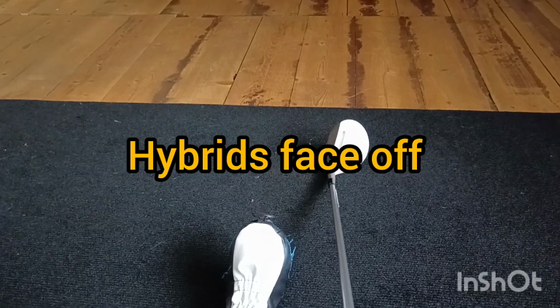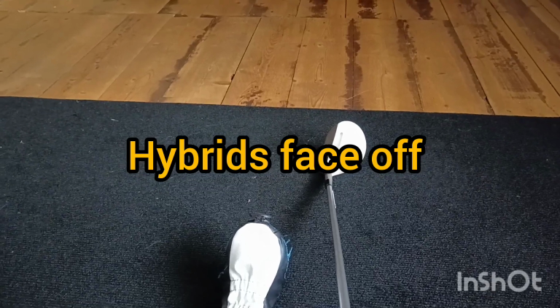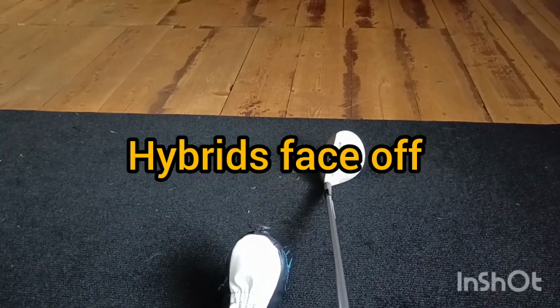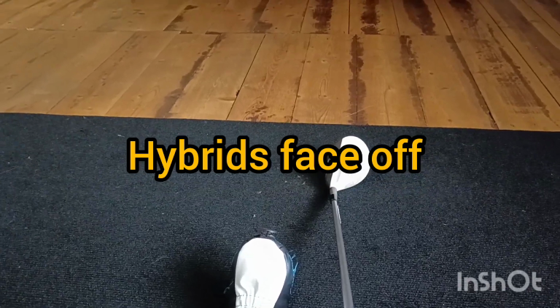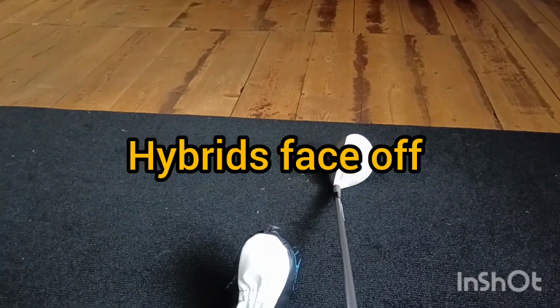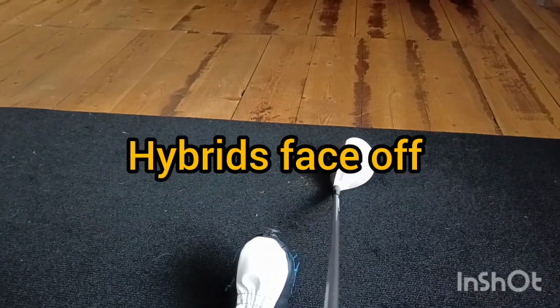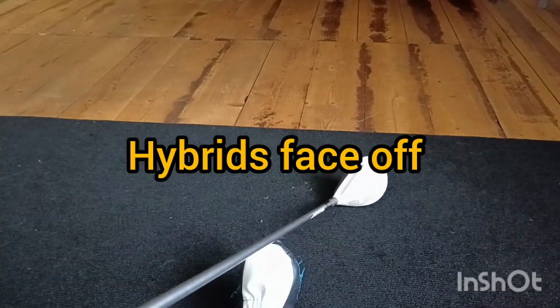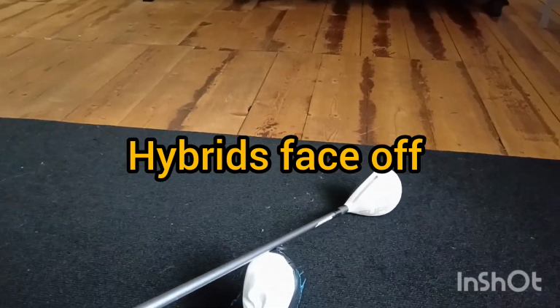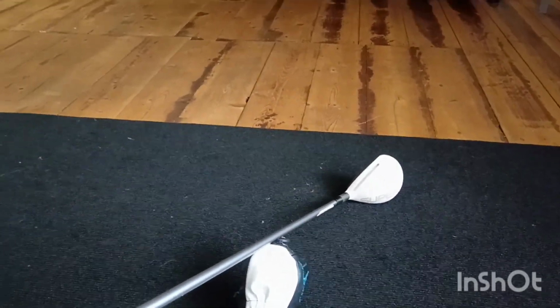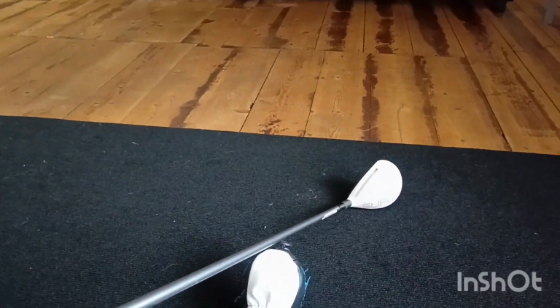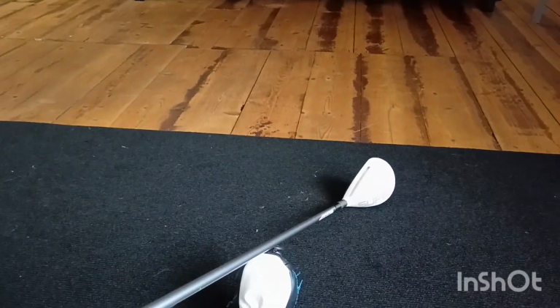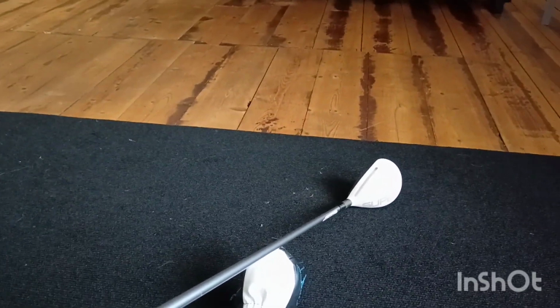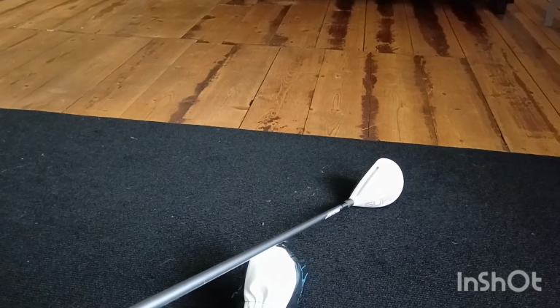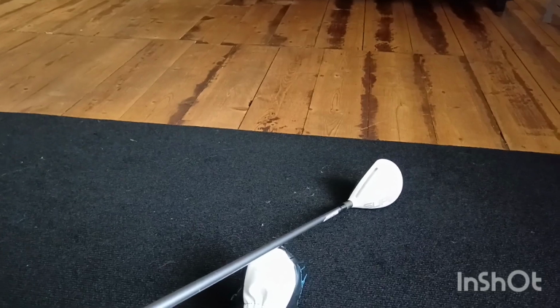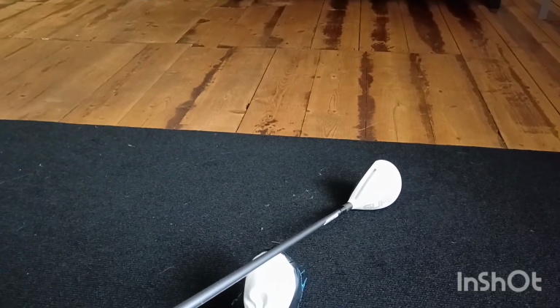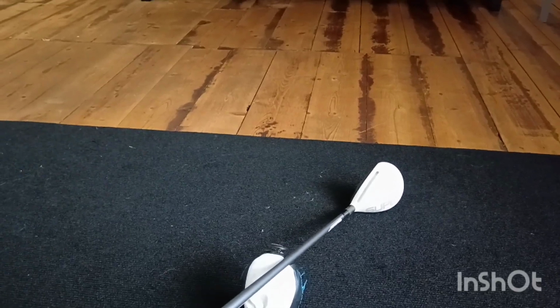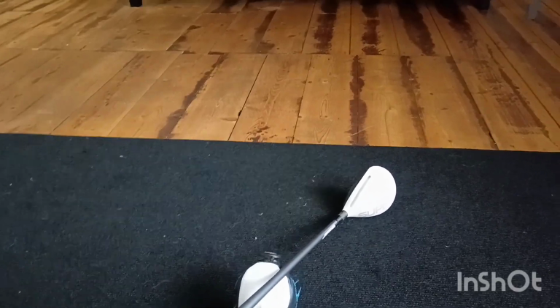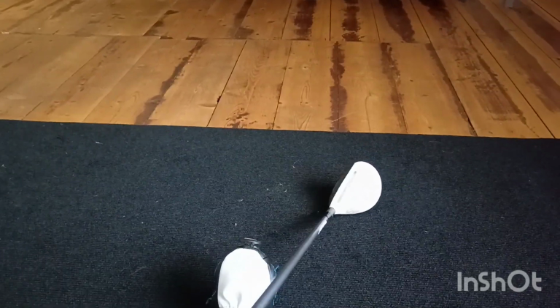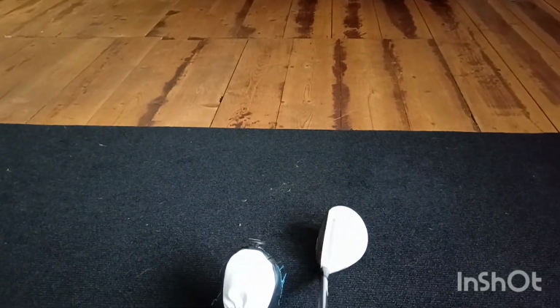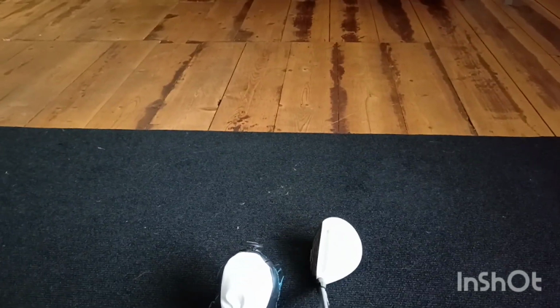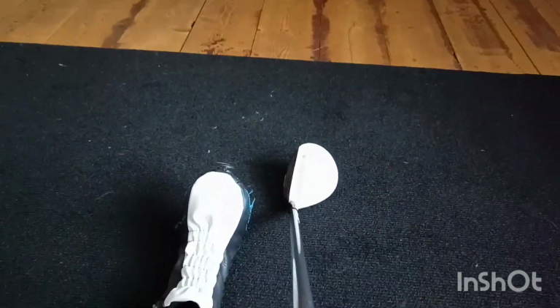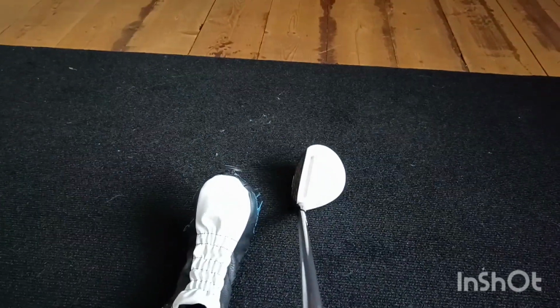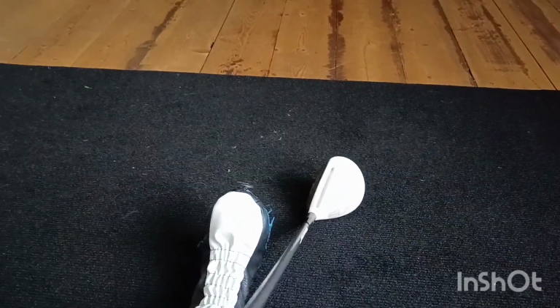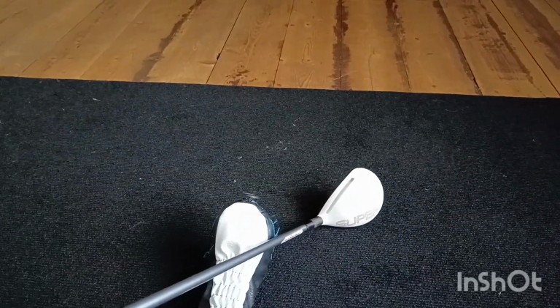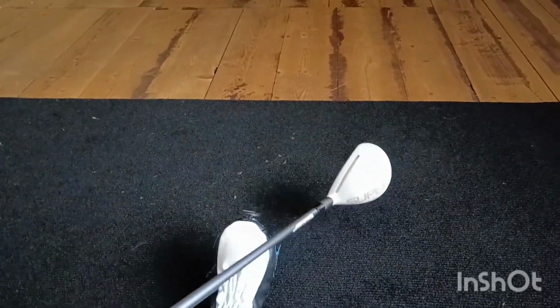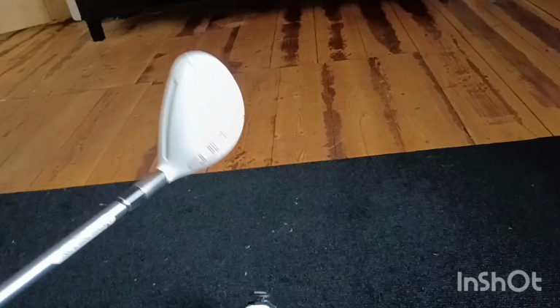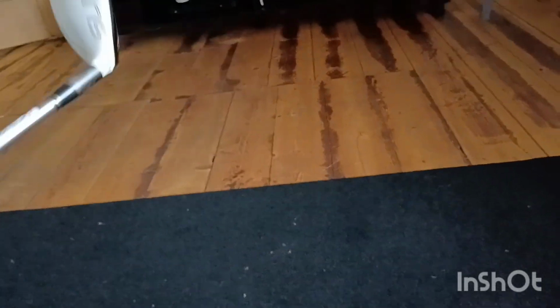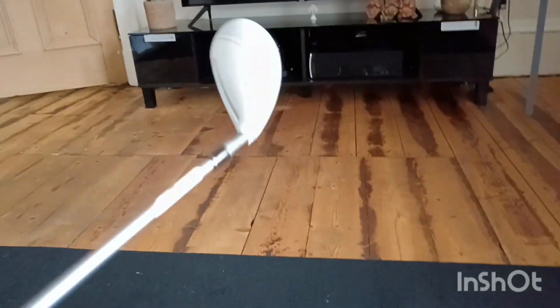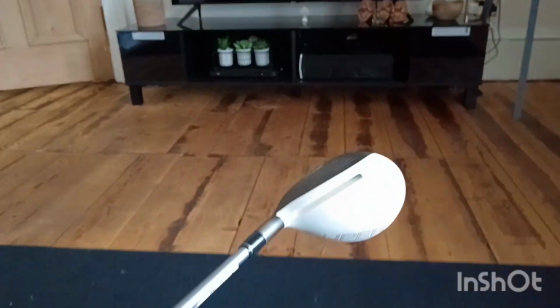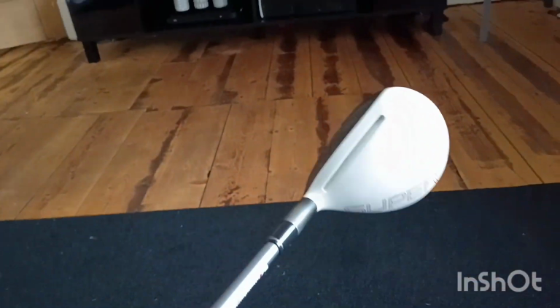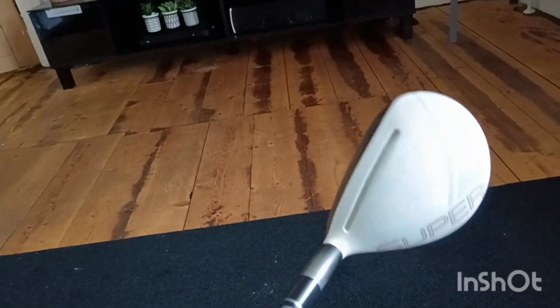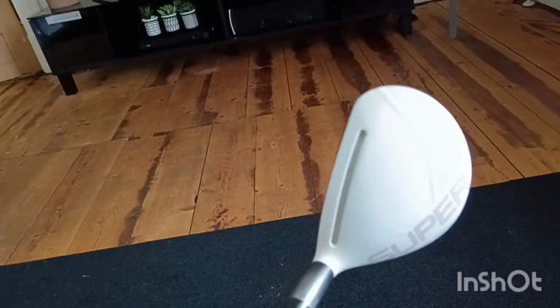Okay, how are you all doing? Welcome to the video. We've got some hybrids being delivered, and one is already — I can tell — bright as. So we'll start with this one, we'll show you it.